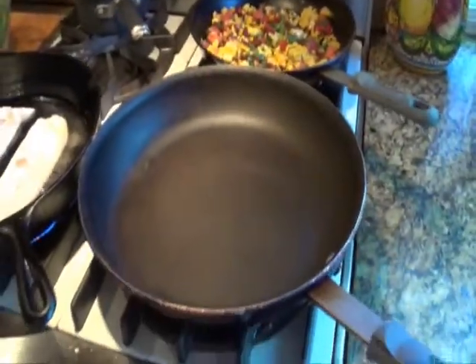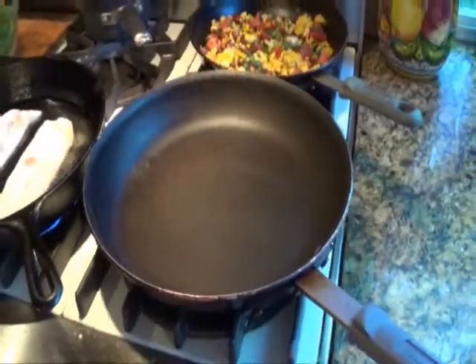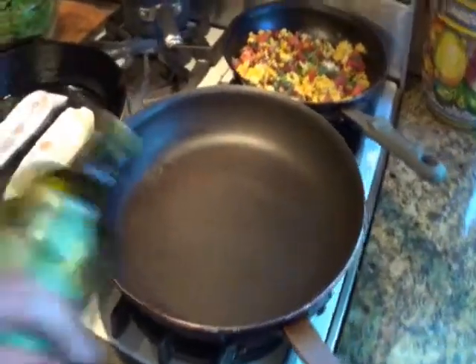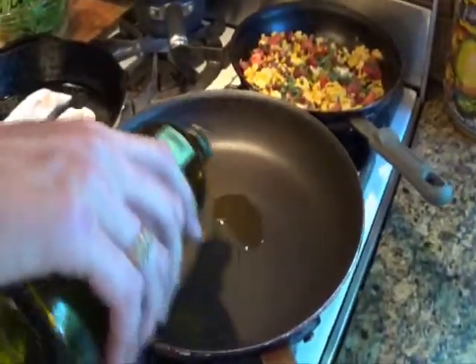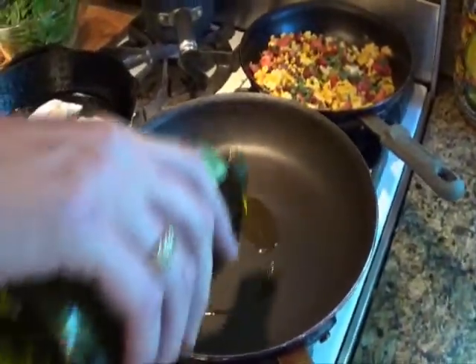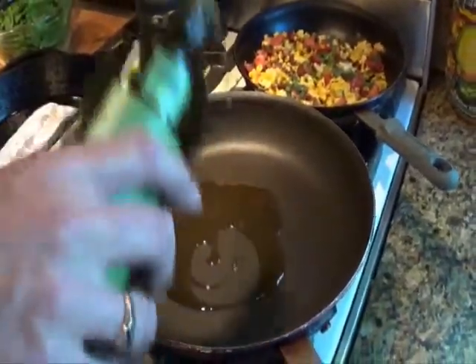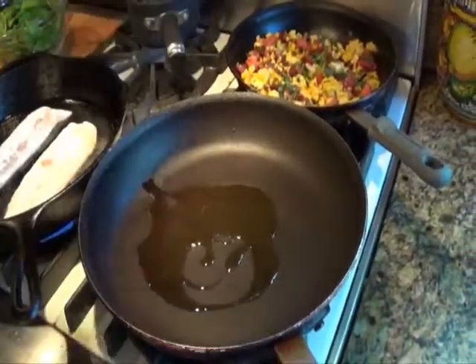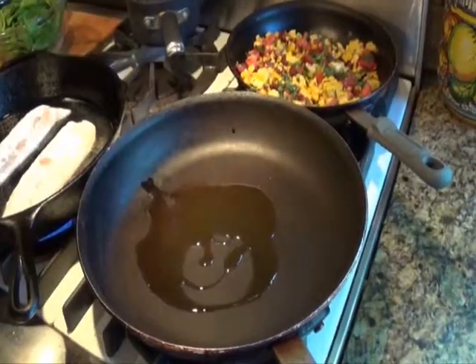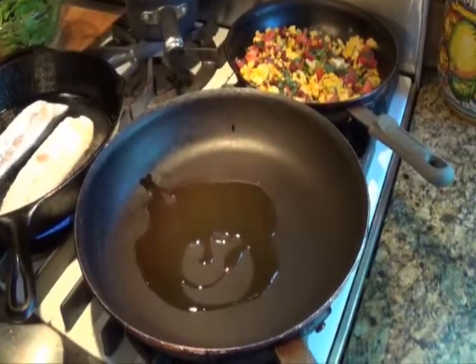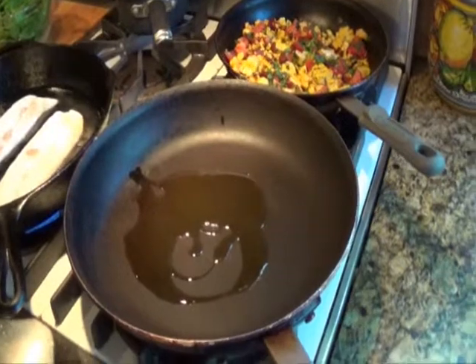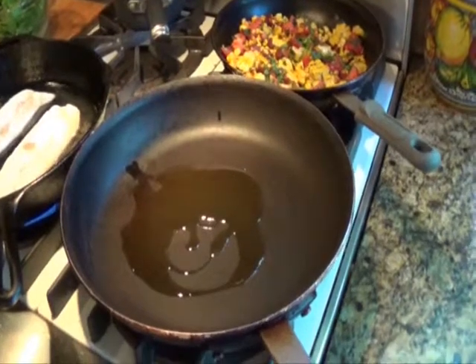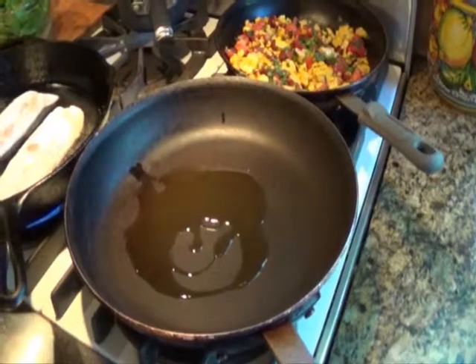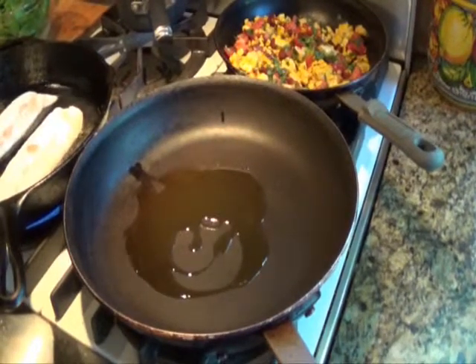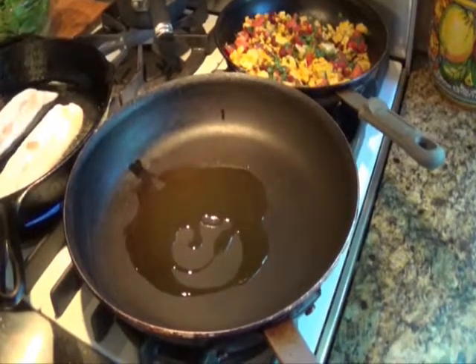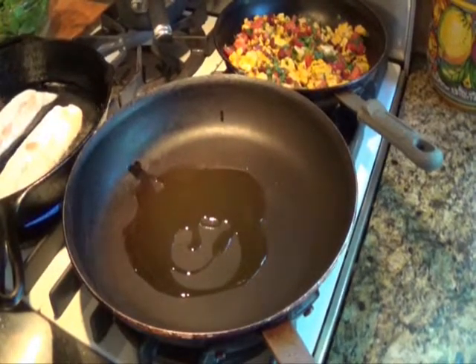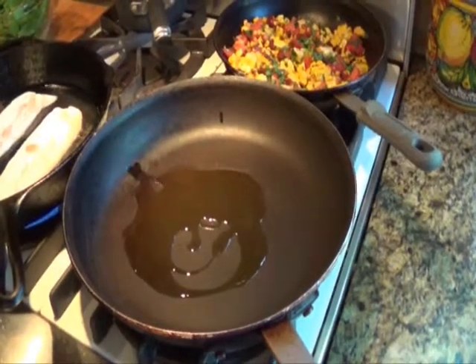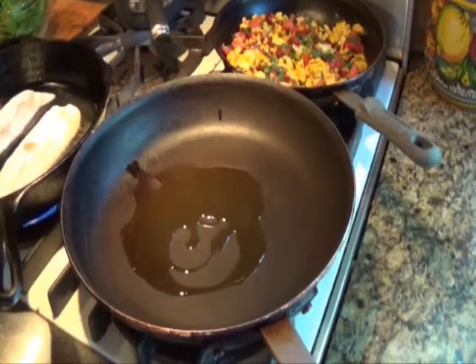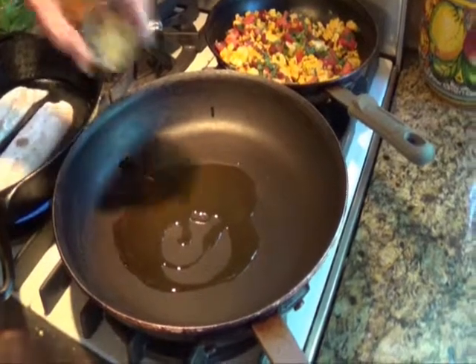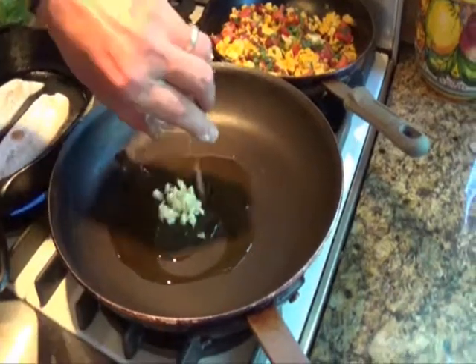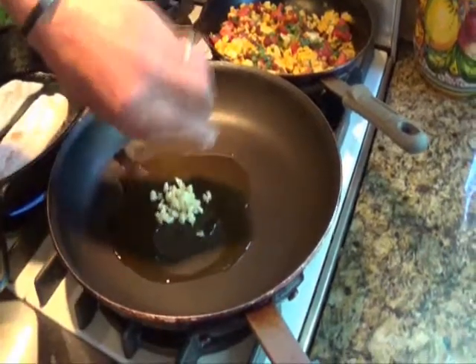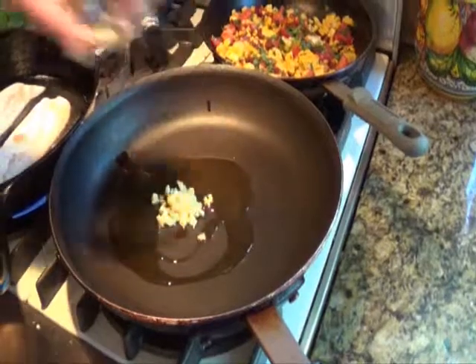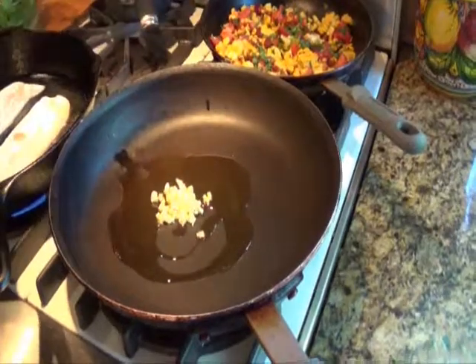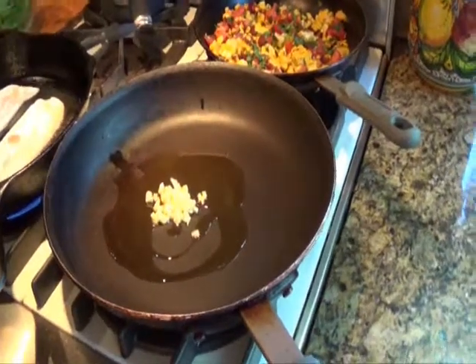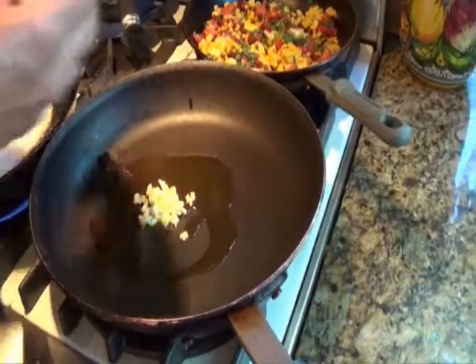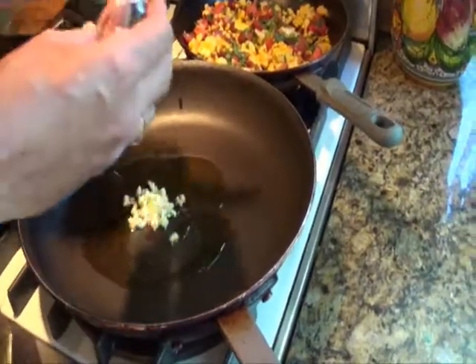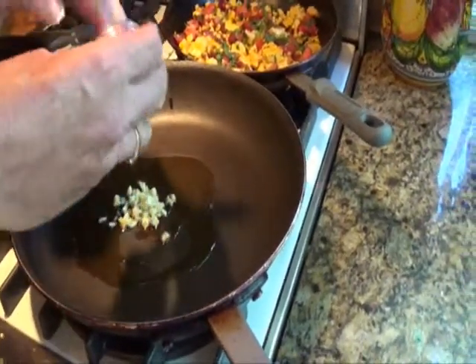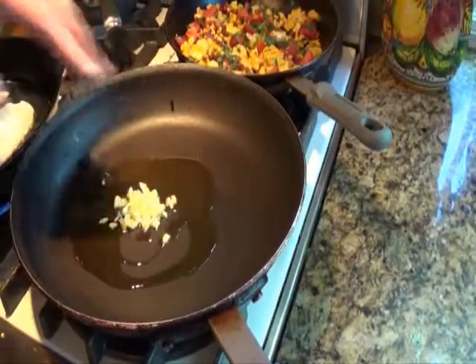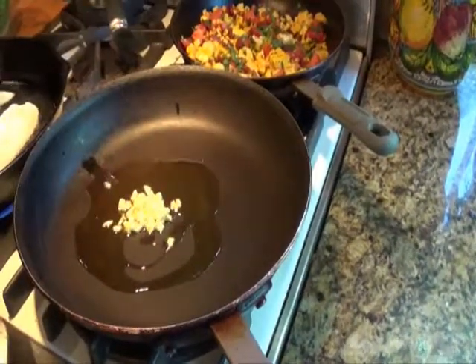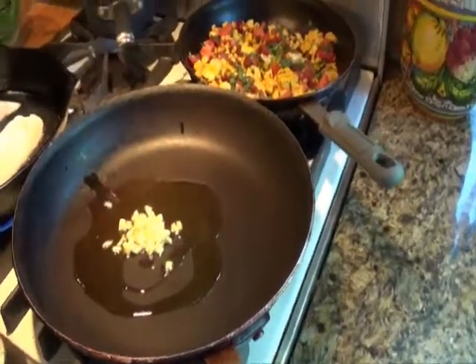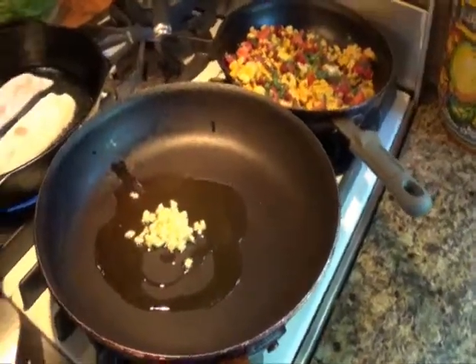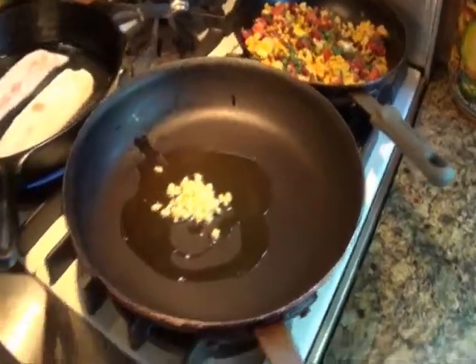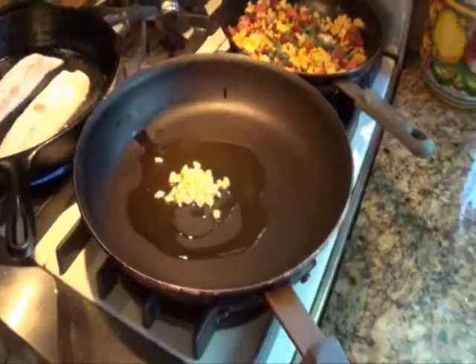While the fillets cook, let's sauté the spinach. Place a little olive oil into a hot pan. Add two cloves of chopped garlic, stir it around letting it steep for a bit. The spinach is going to cook pretty quick, so we want to give the garlic time to release its oil. Just make sure not to brown the garlic.